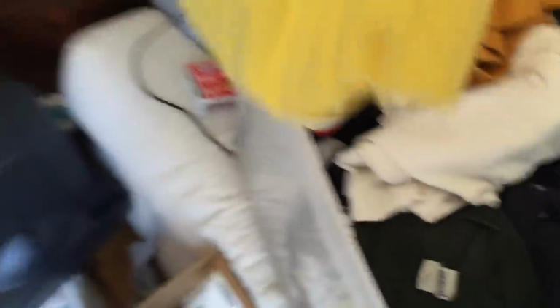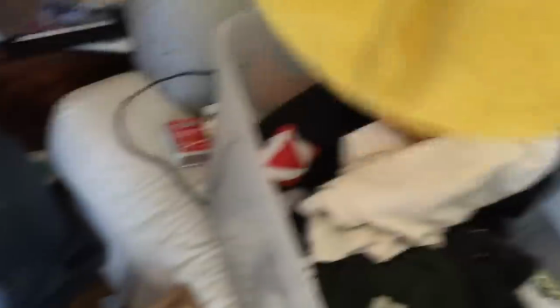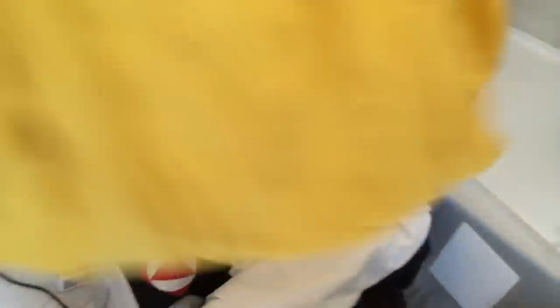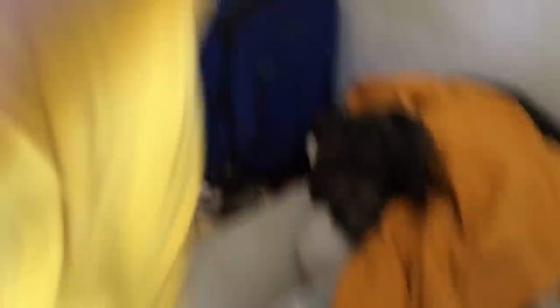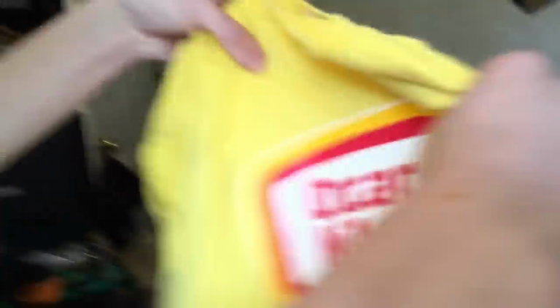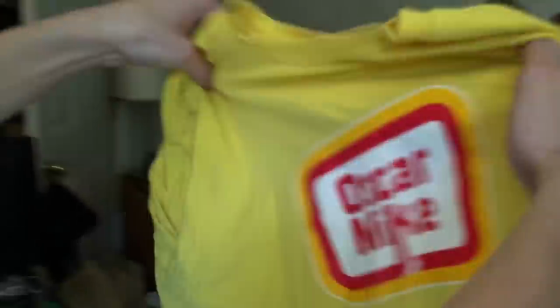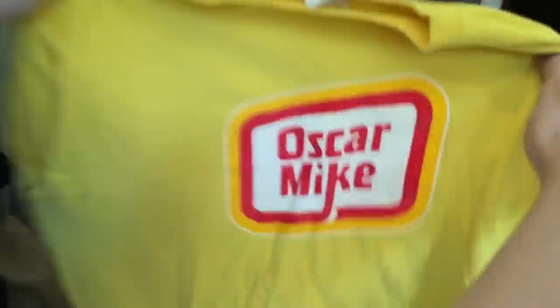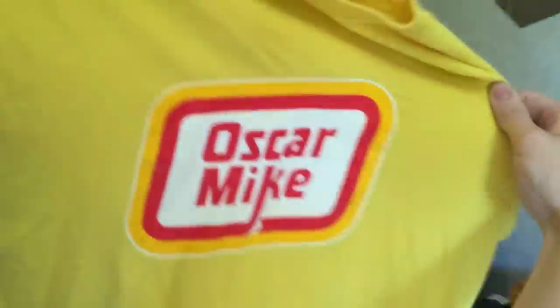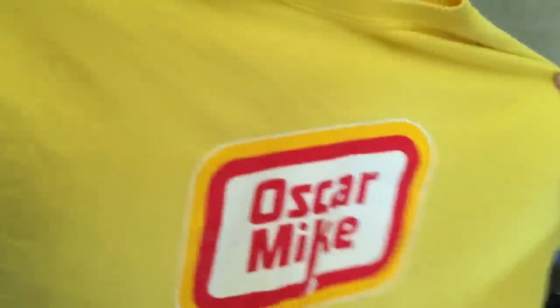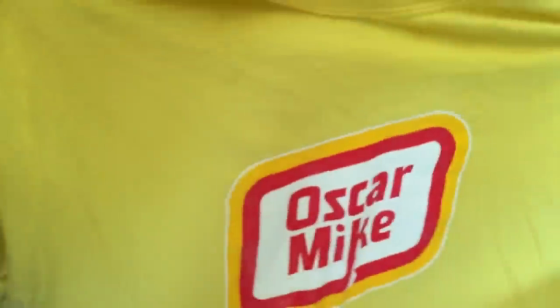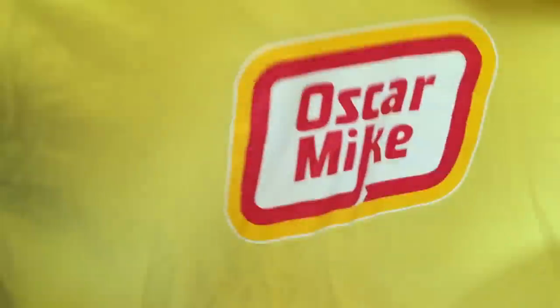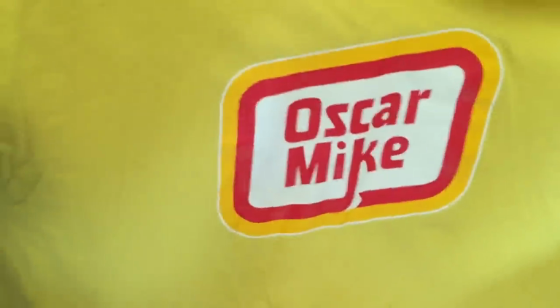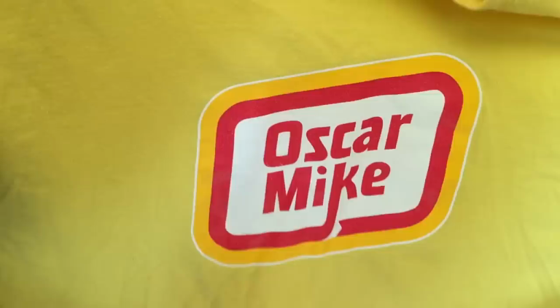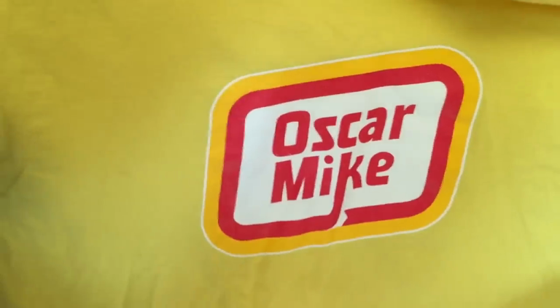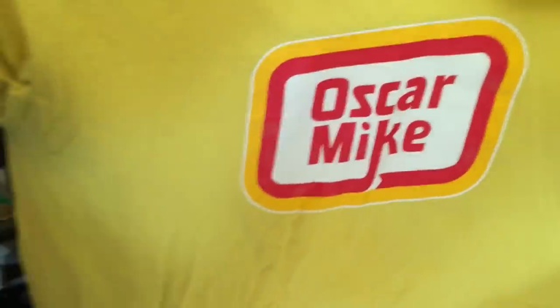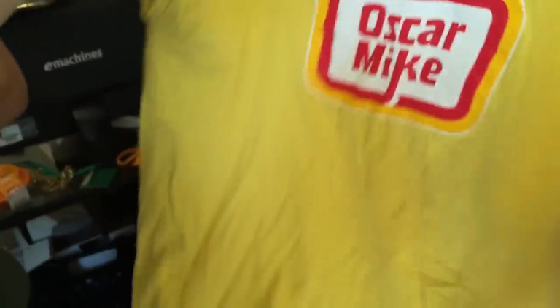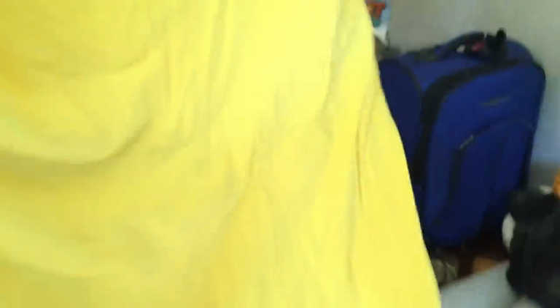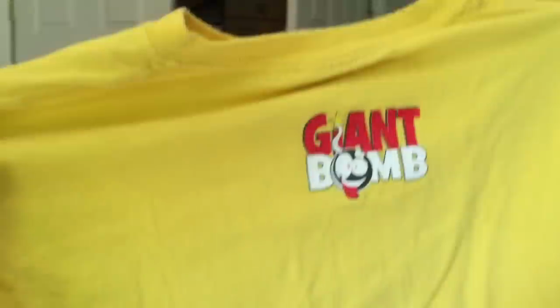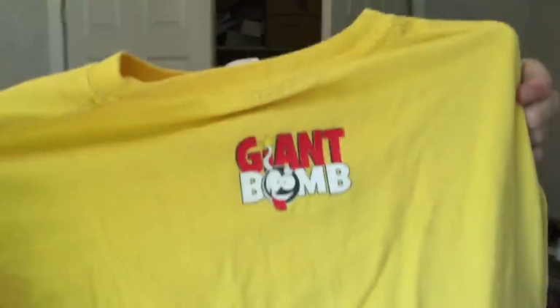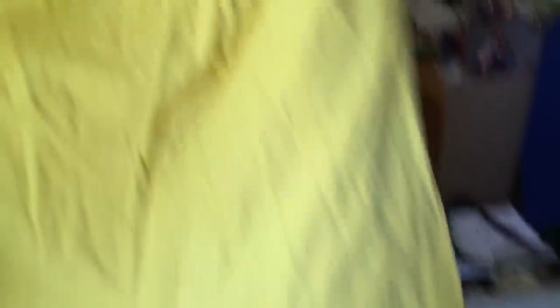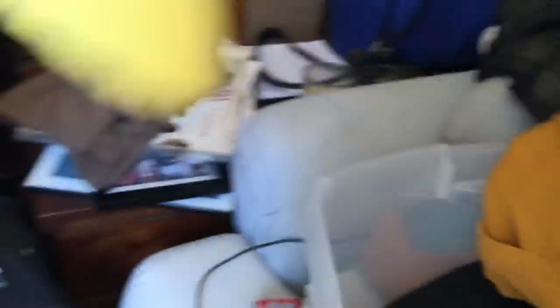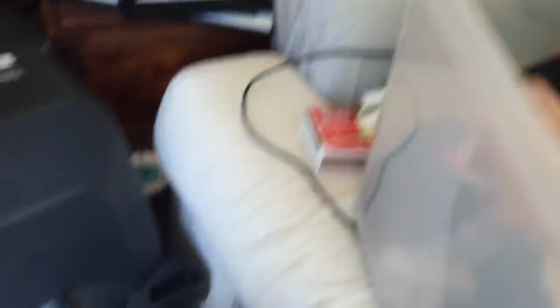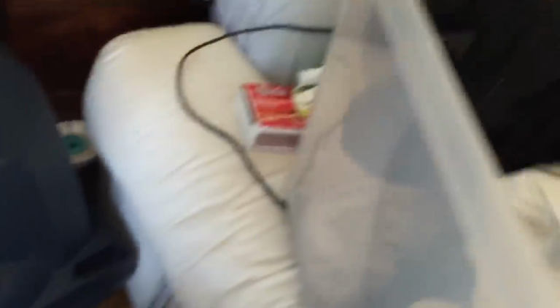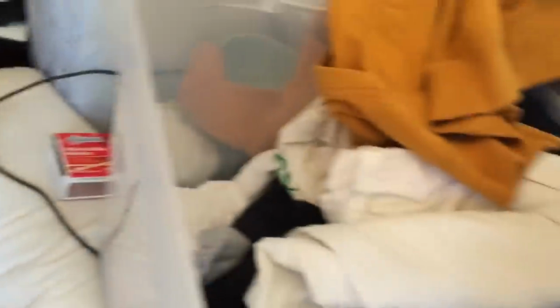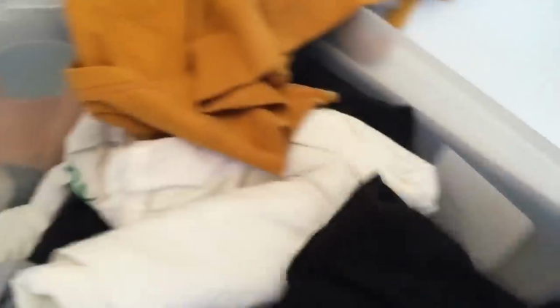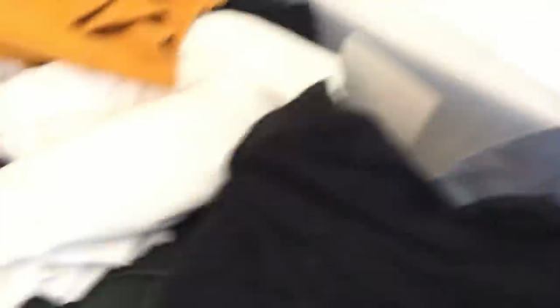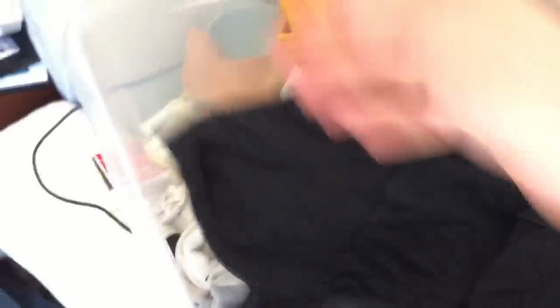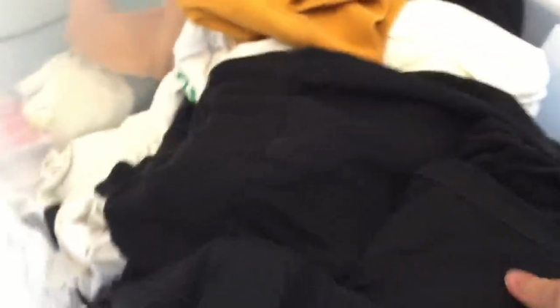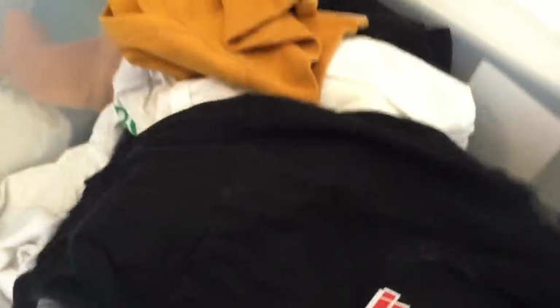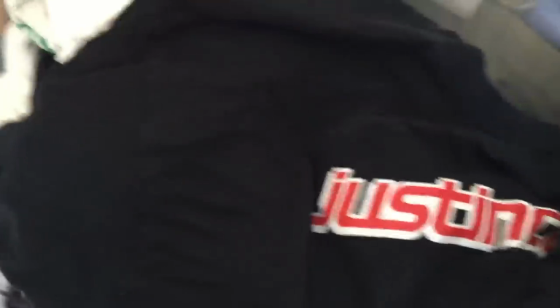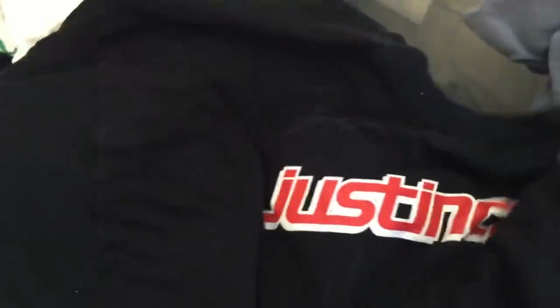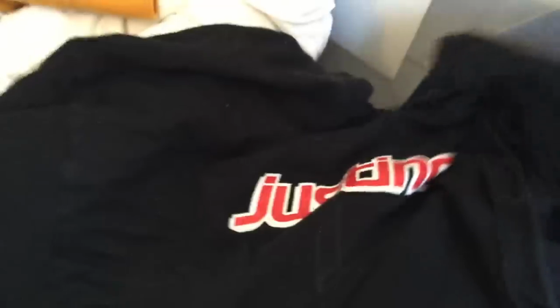Giant Bomb? What is that? Oh, the Oscar Mike shirt. Damn, that's a relic. Totally forgot that ever existed. You want to hold on to that, Mark? I might.